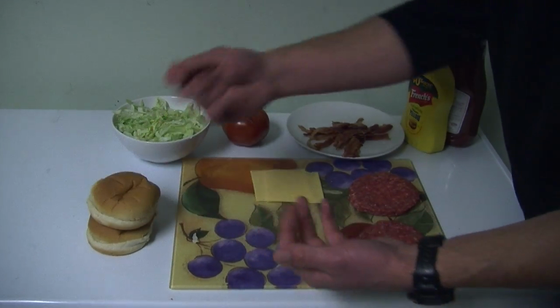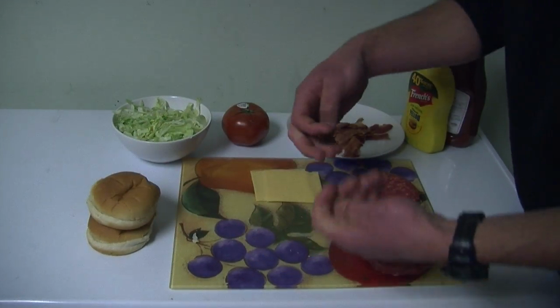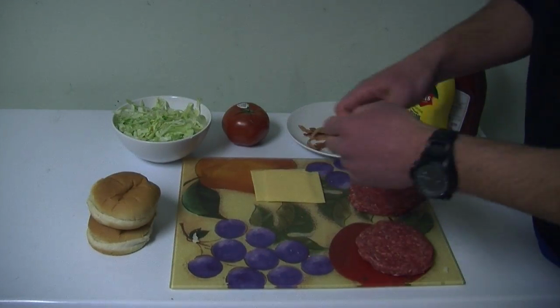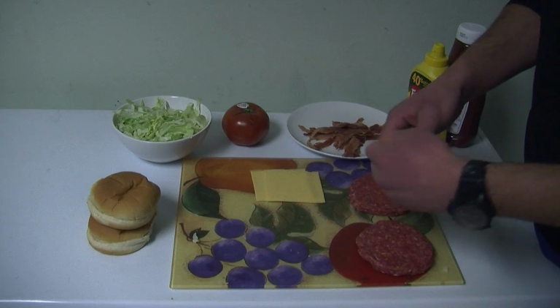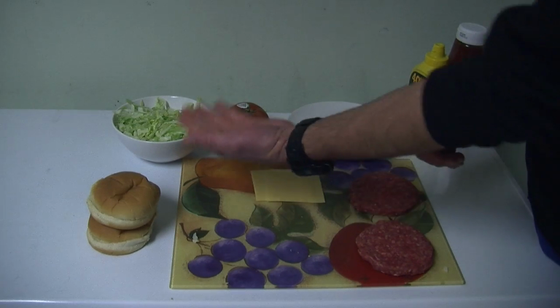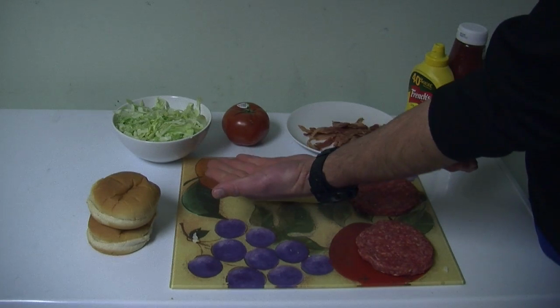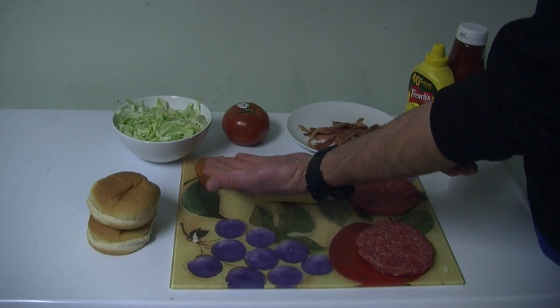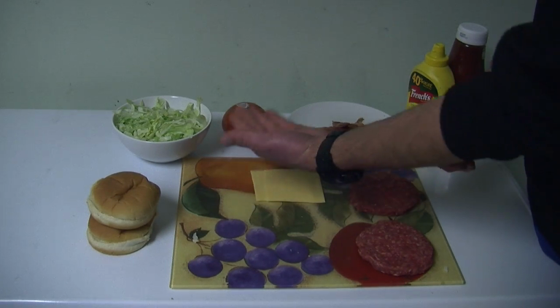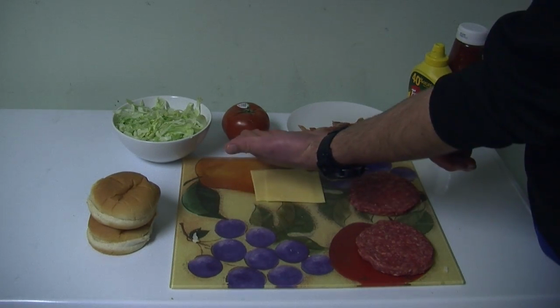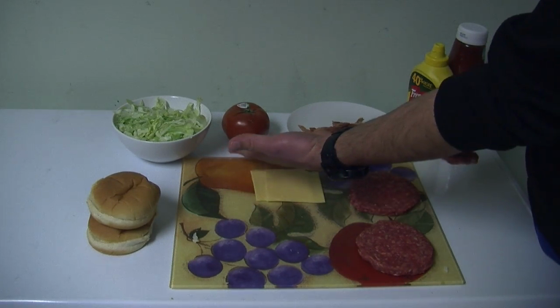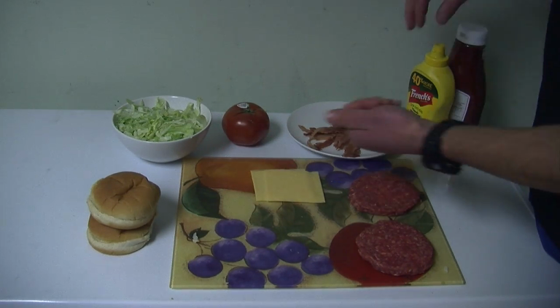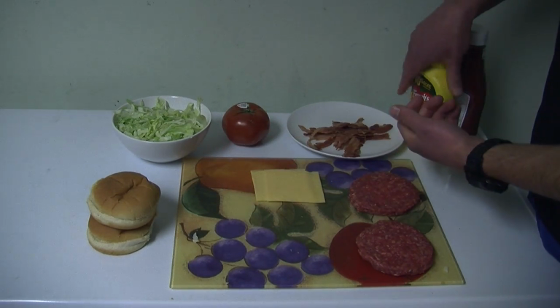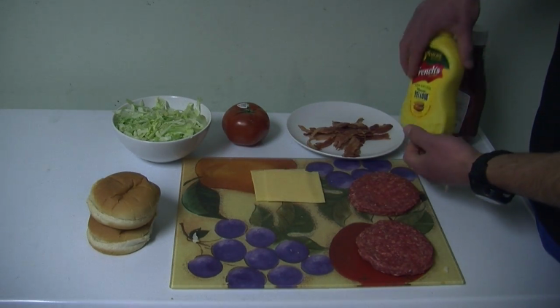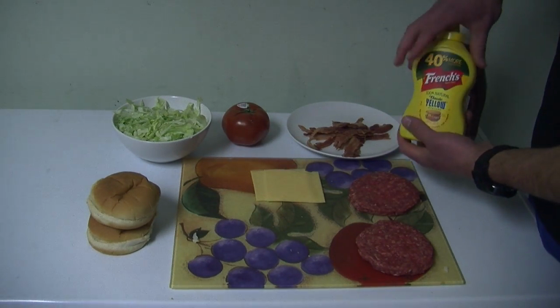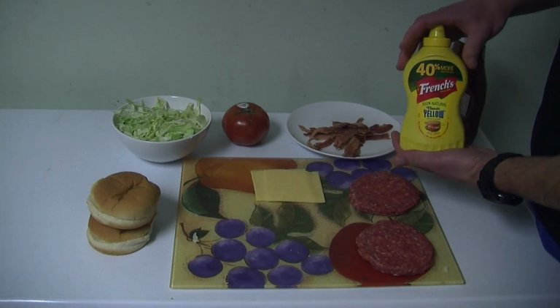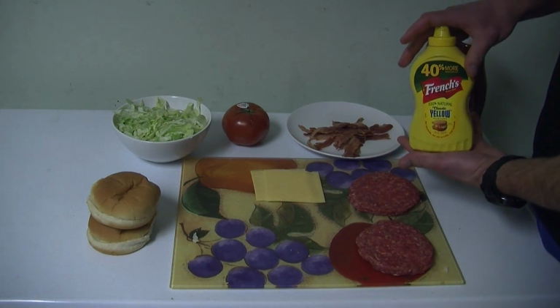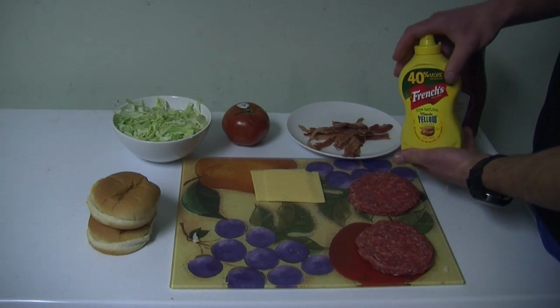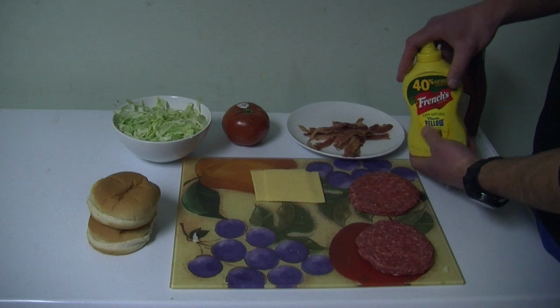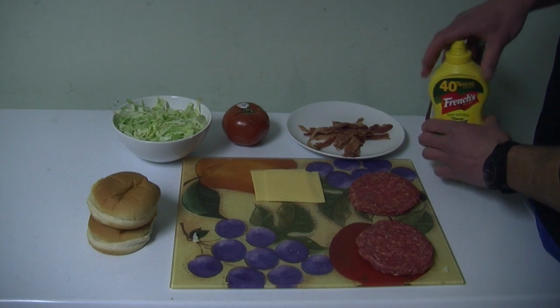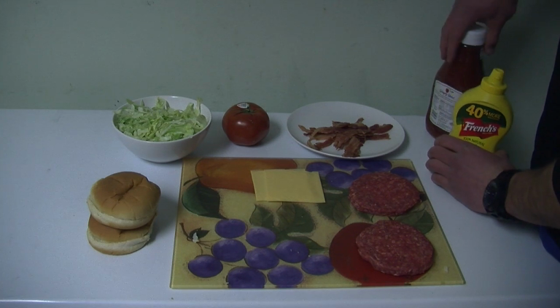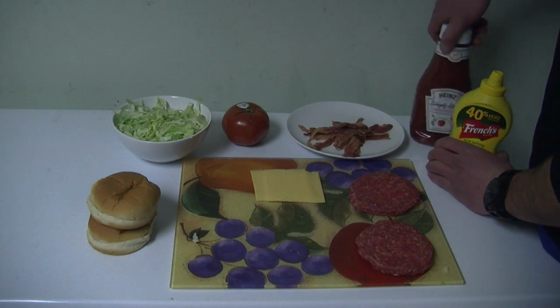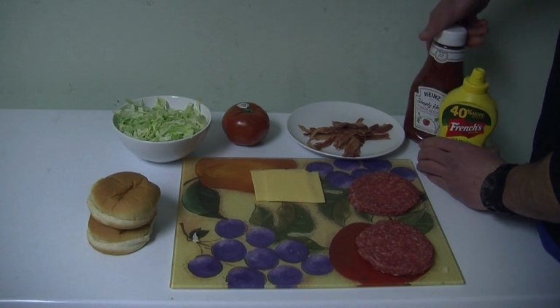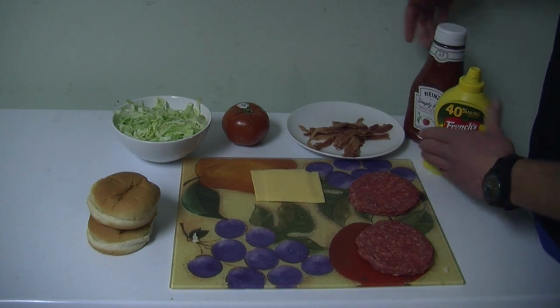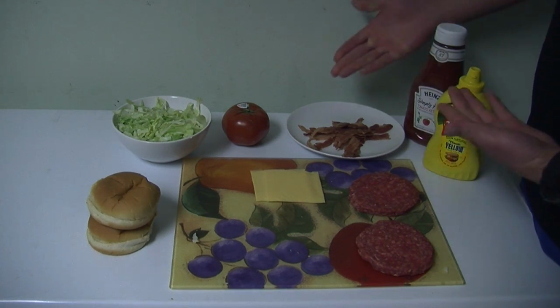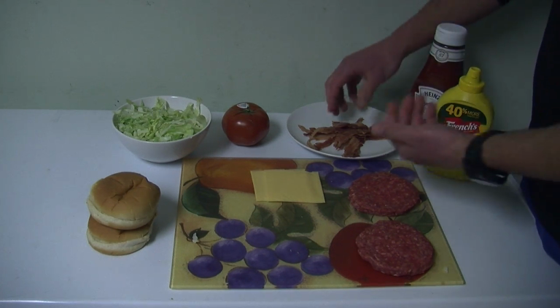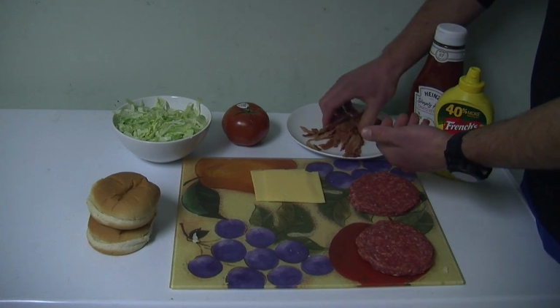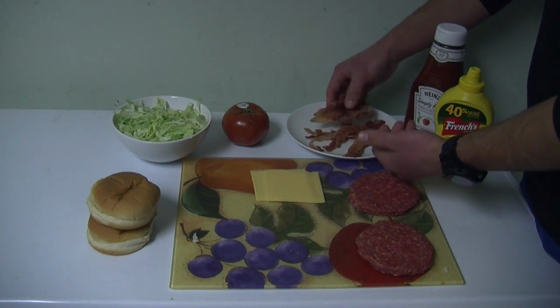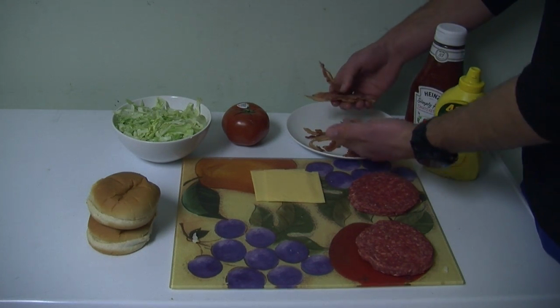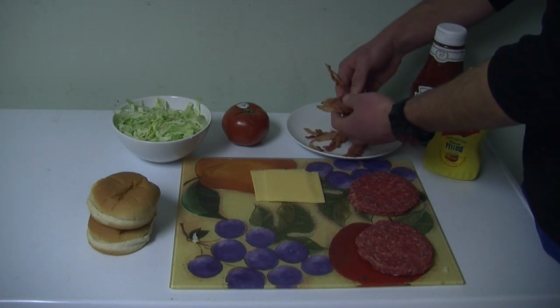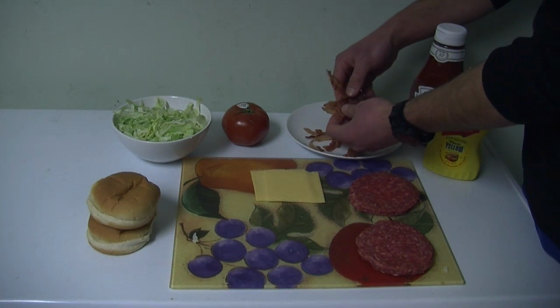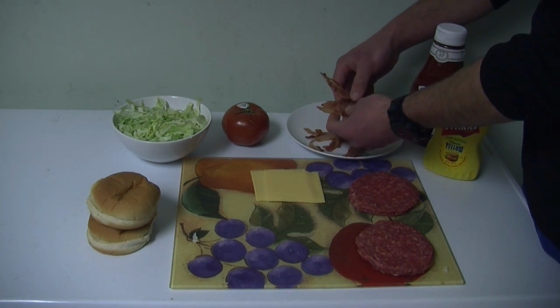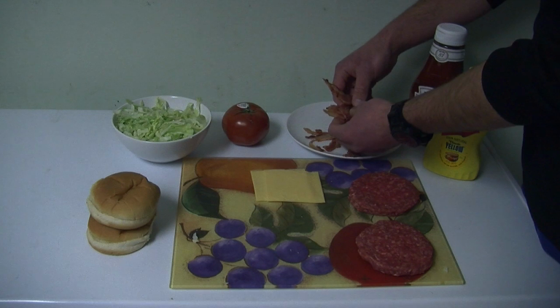And for our toppings, we have lettuce, tomatoes, and we have two condiments, which is just mustard and ketchup. And then of course, lastly, the bacon to really top it off.